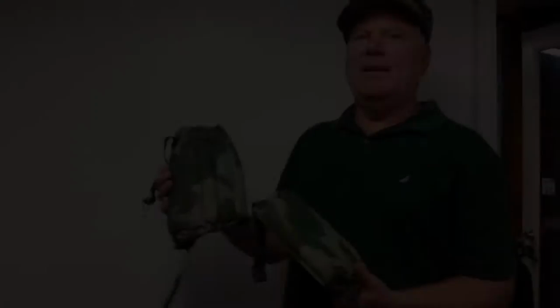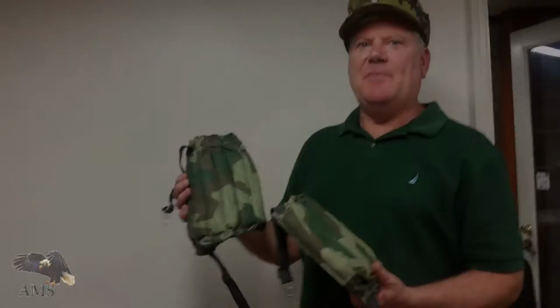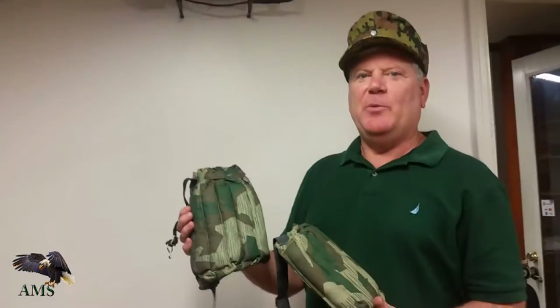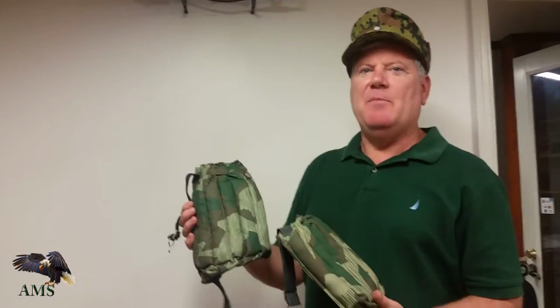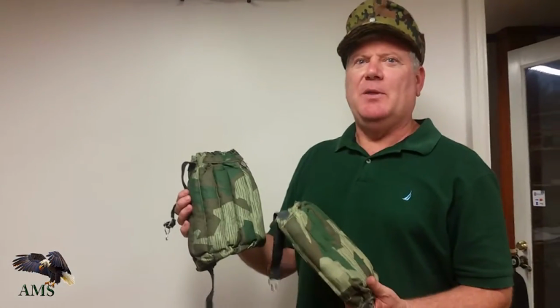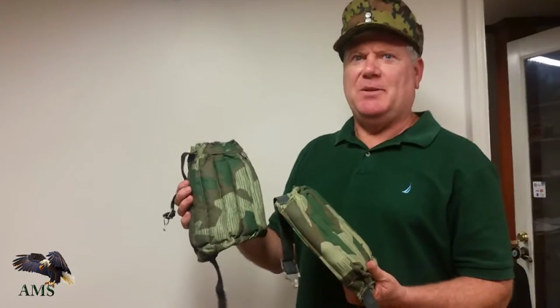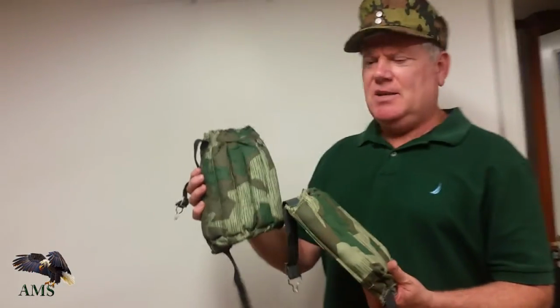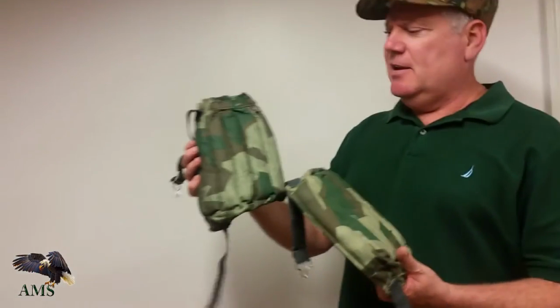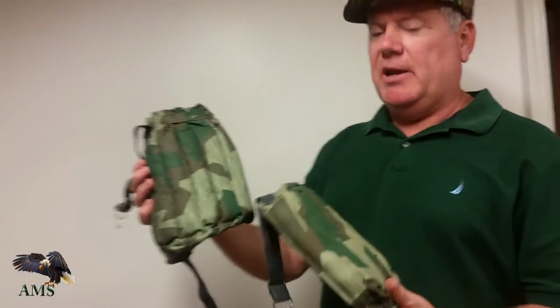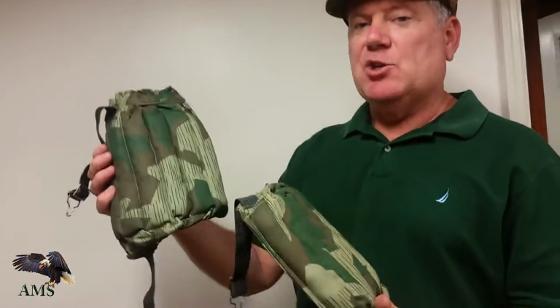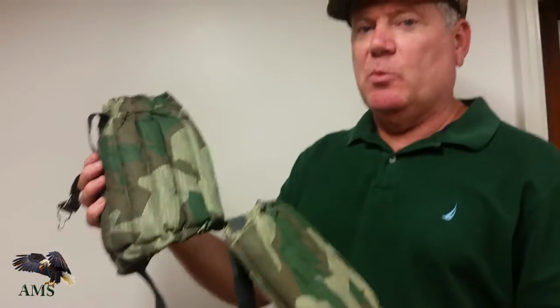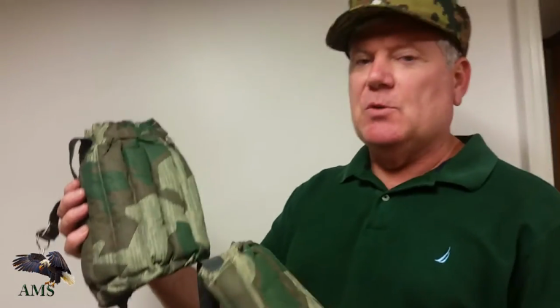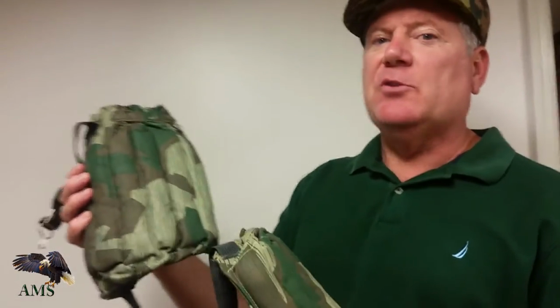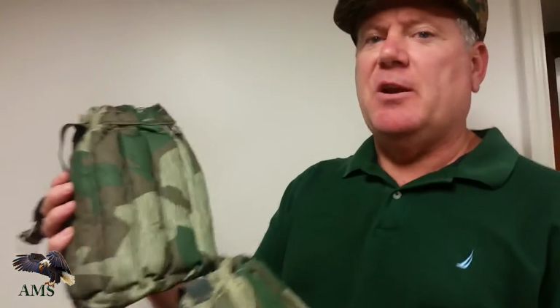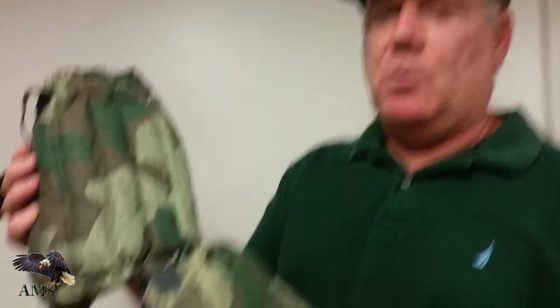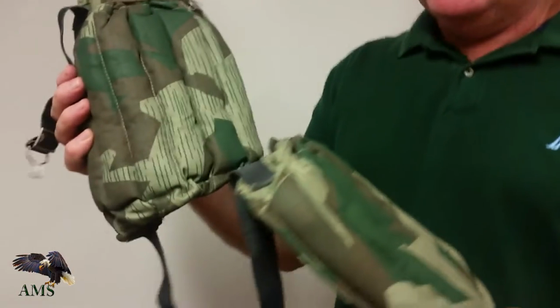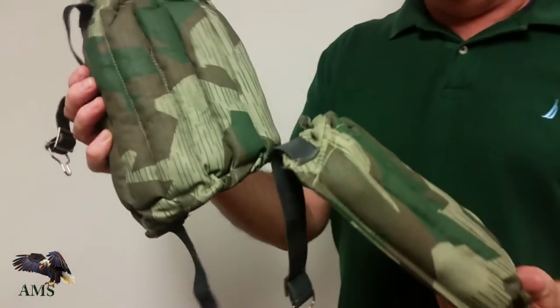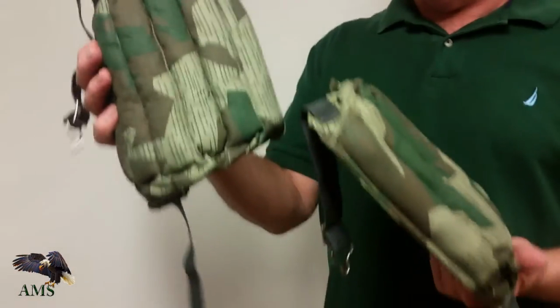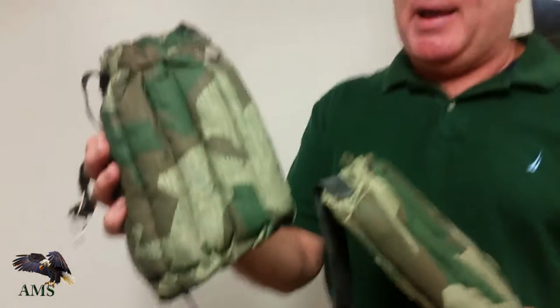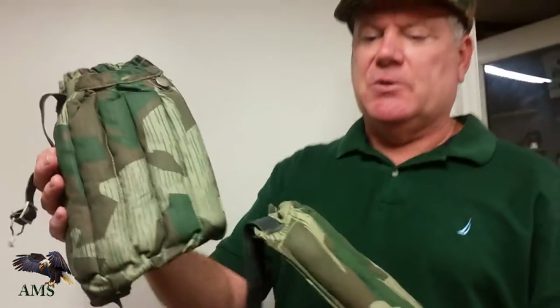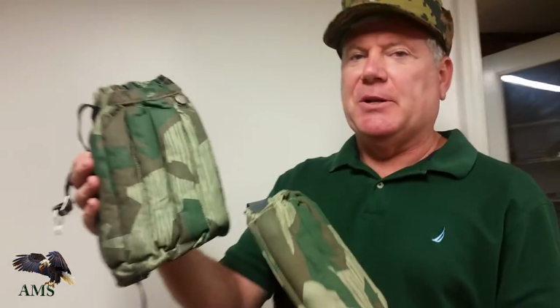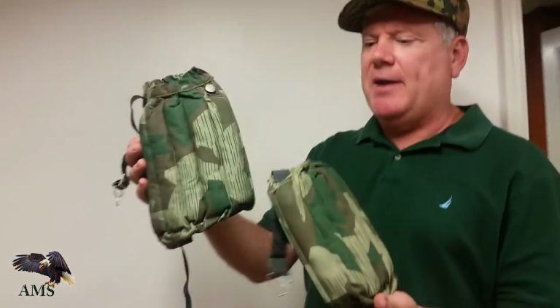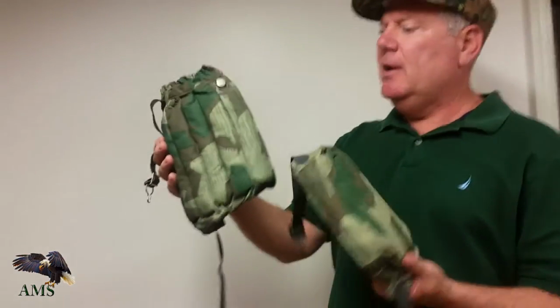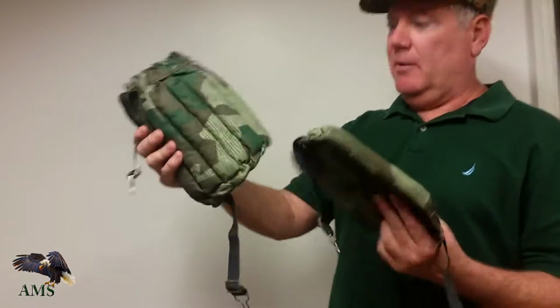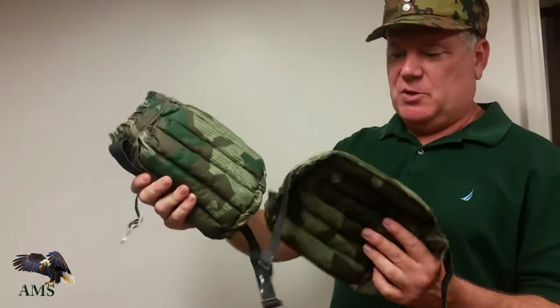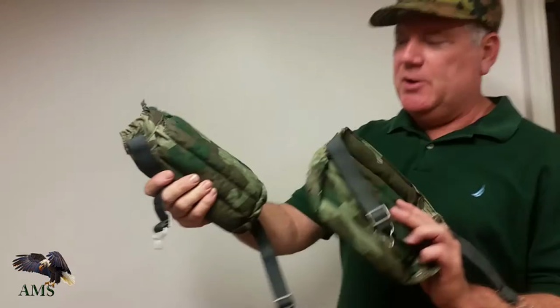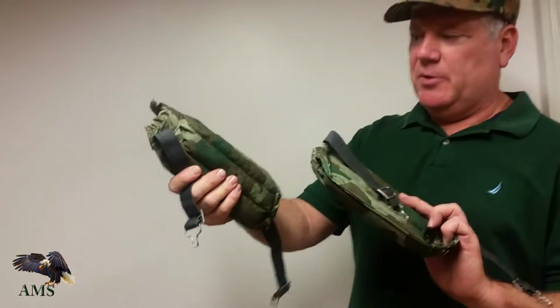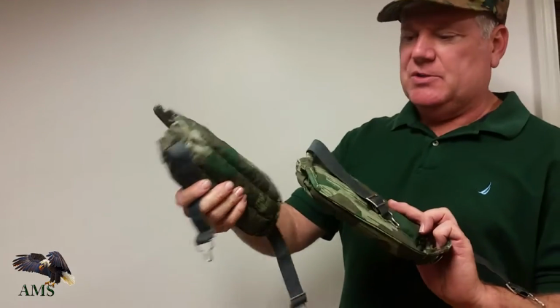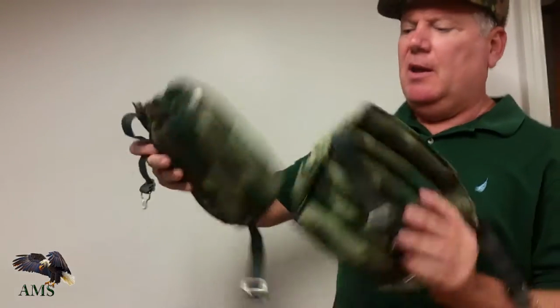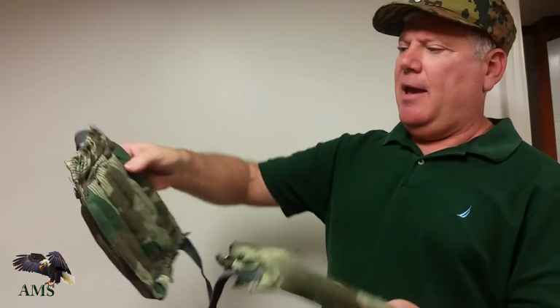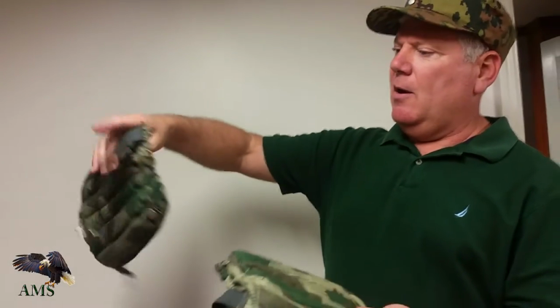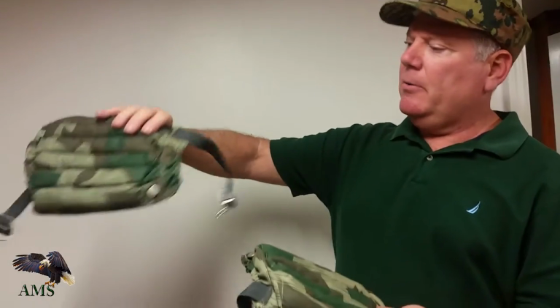Hi, I'm Guy Robles at American Military Supplies. Today, working at German World War II Fallschirmjäger or paratrooper knee pads. These are the splinter pattern. Of course, these are brand new reproductions and they are great.